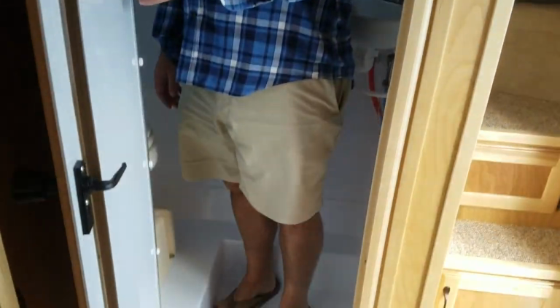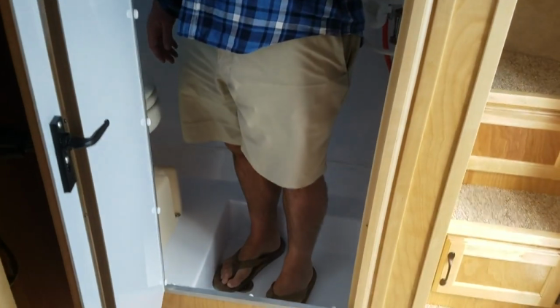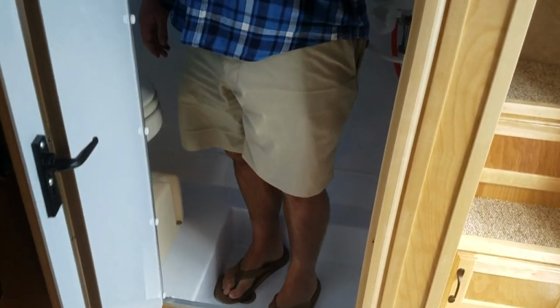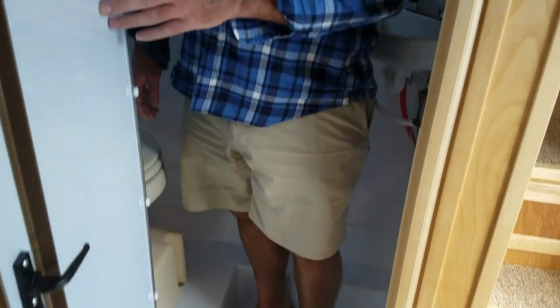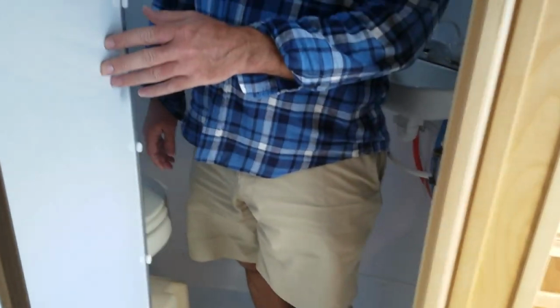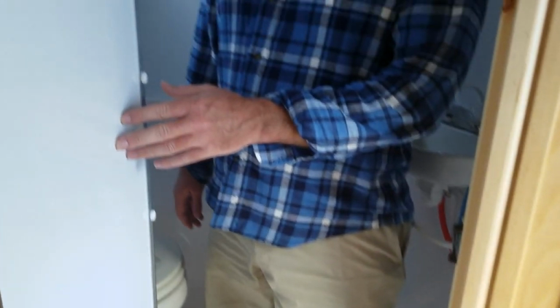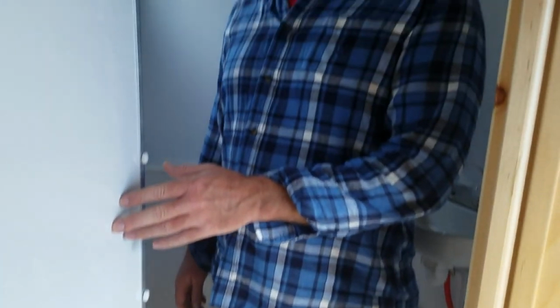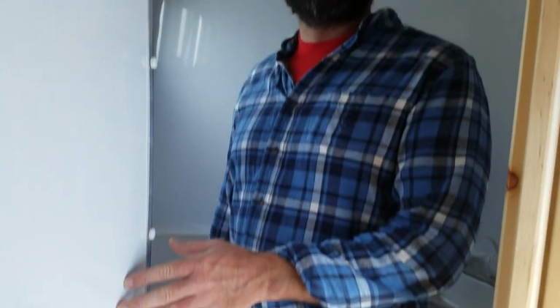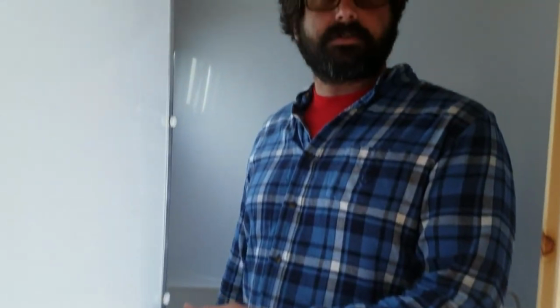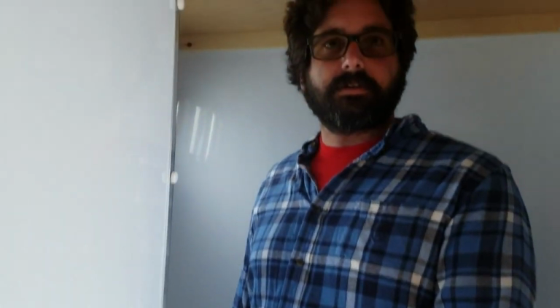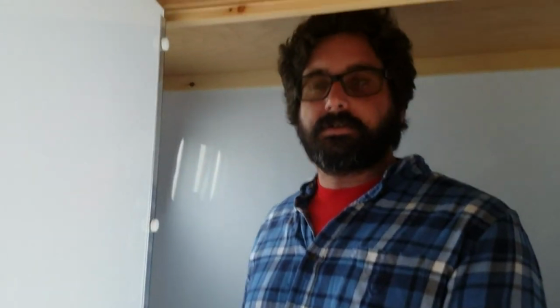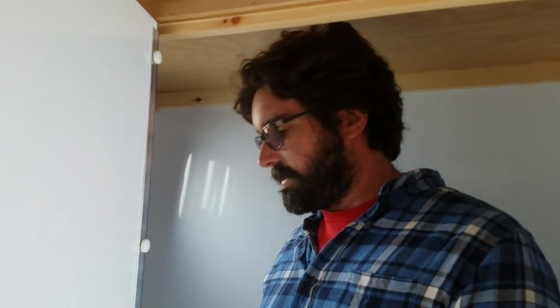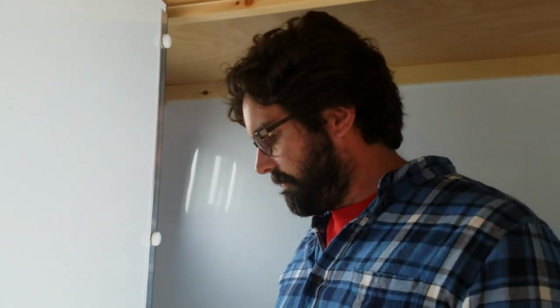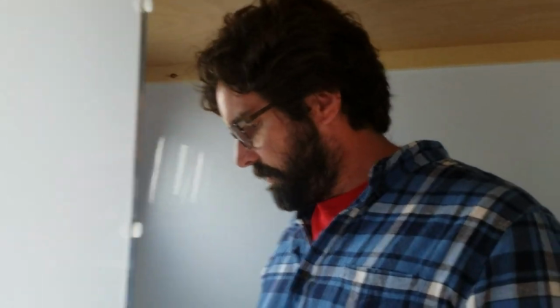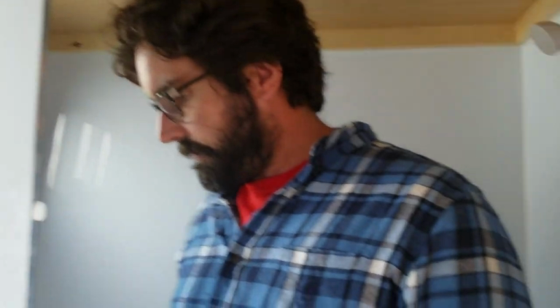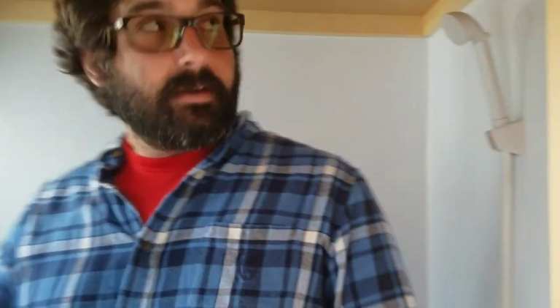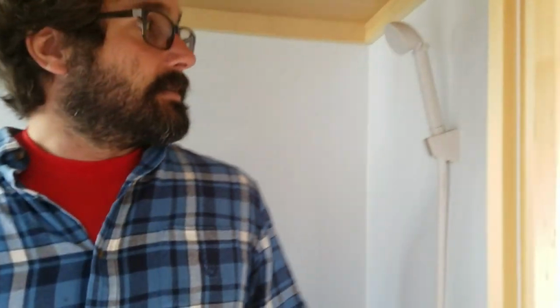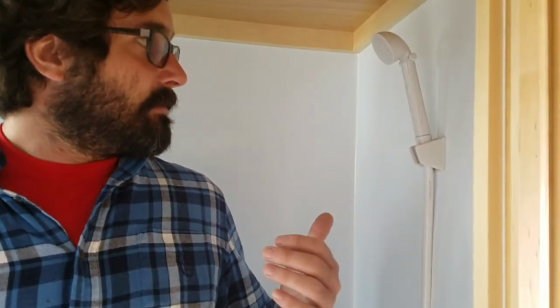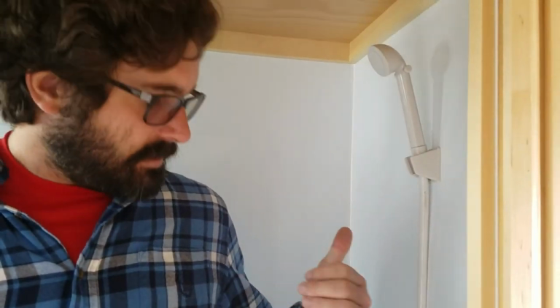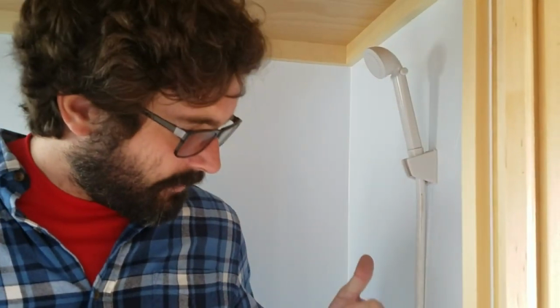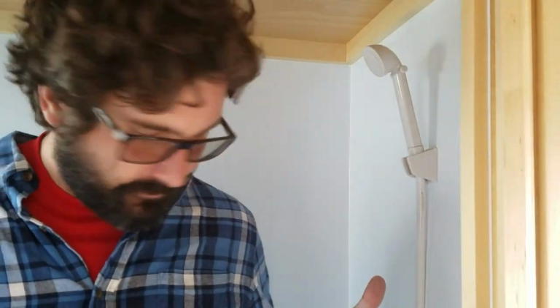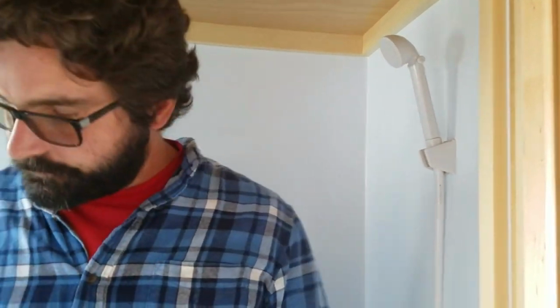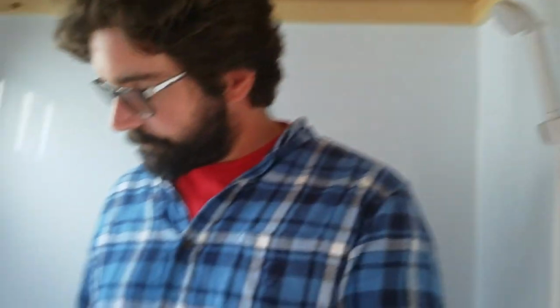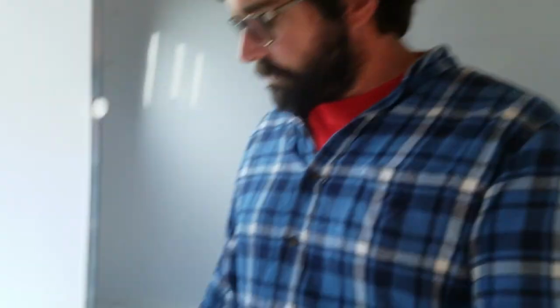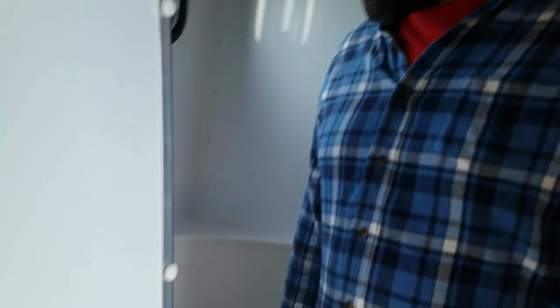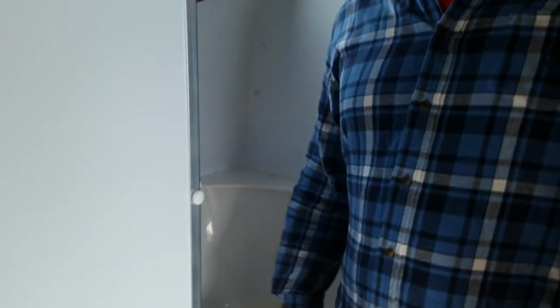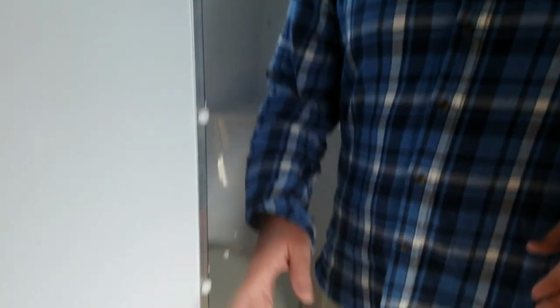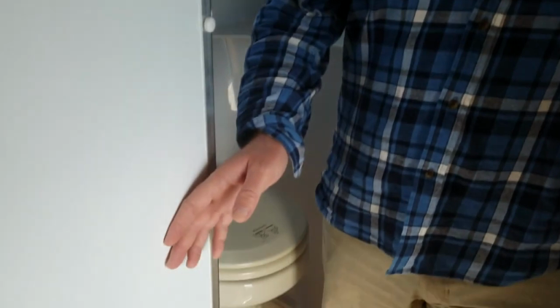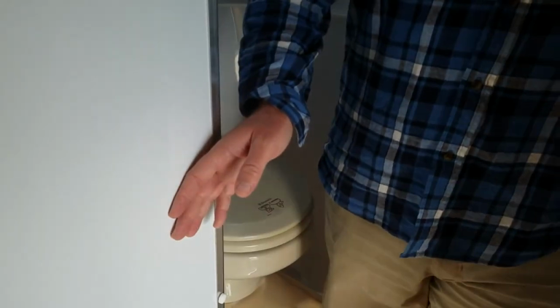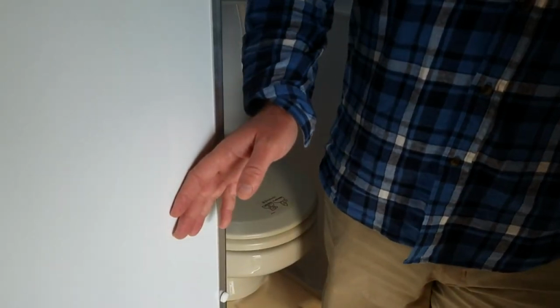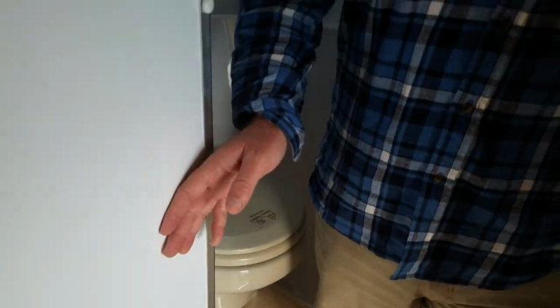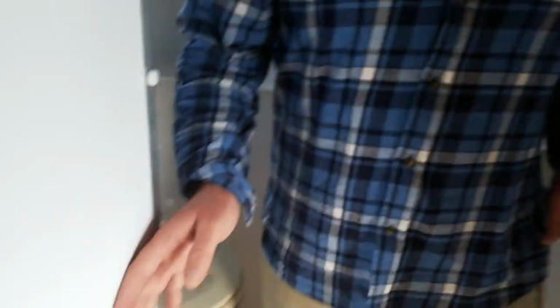If you're six foot or taller, I would definitely choose this trailer if you're interested in a Scamp fifth wheel. Same amenities: shower, toilet, all the good stuff, and a sink.